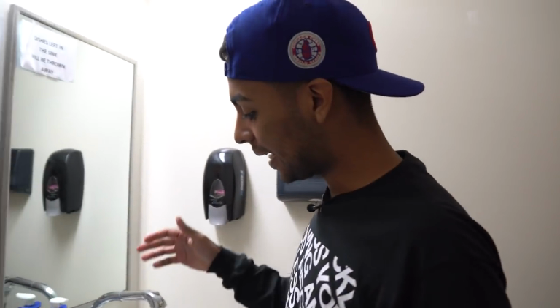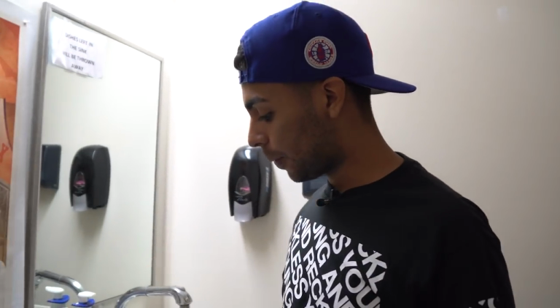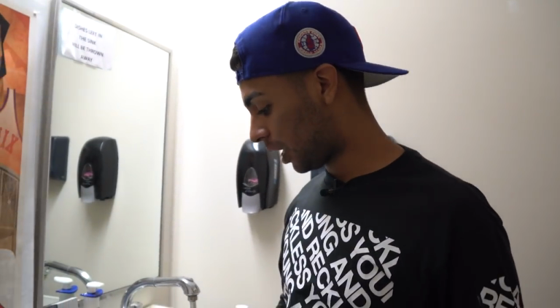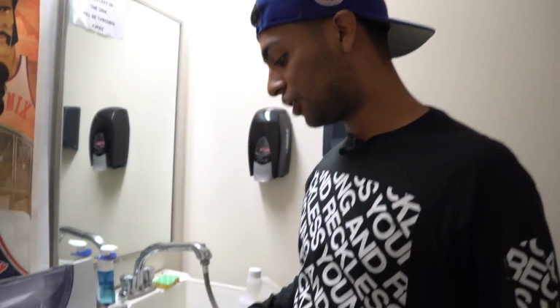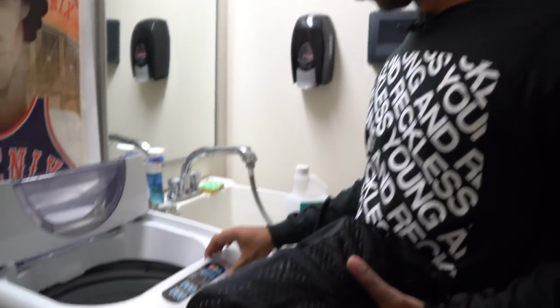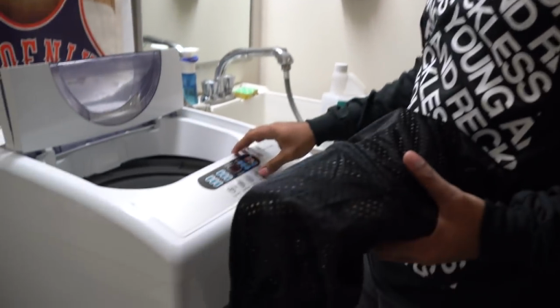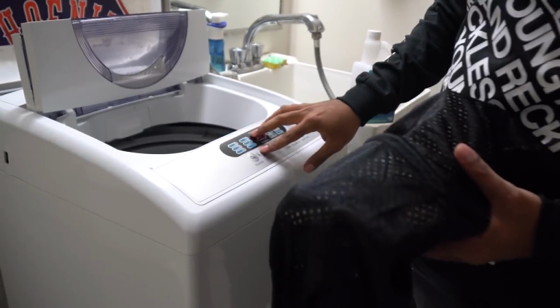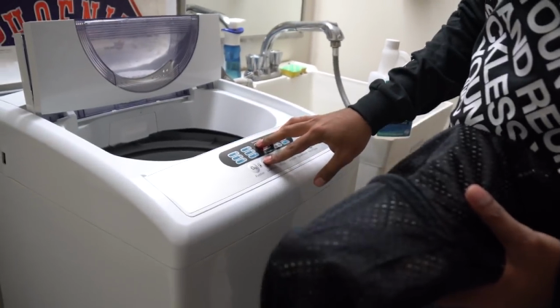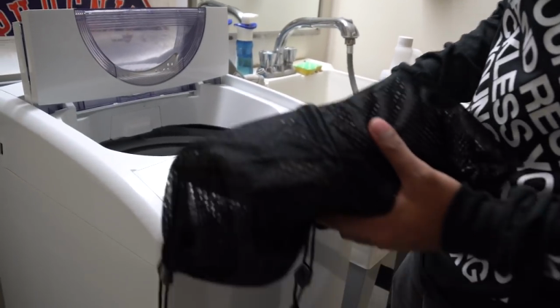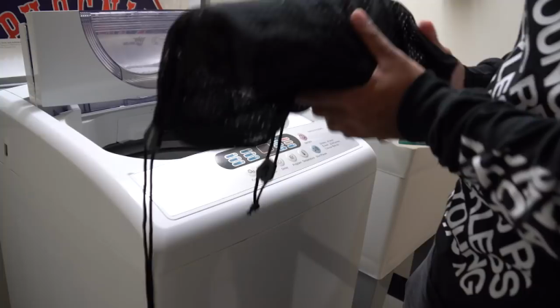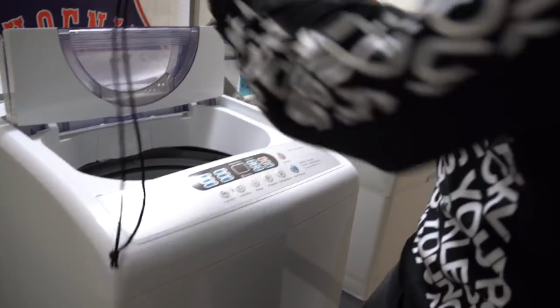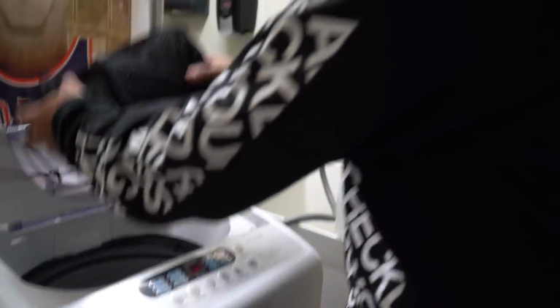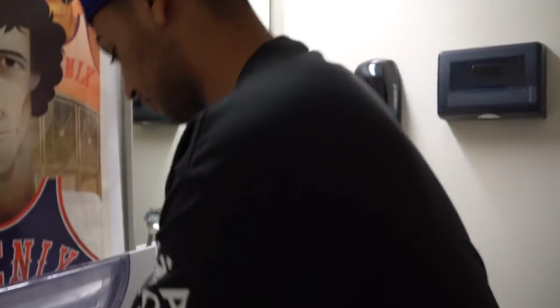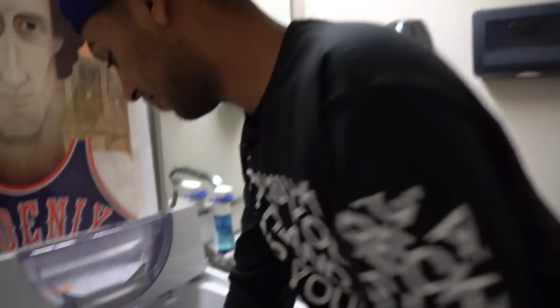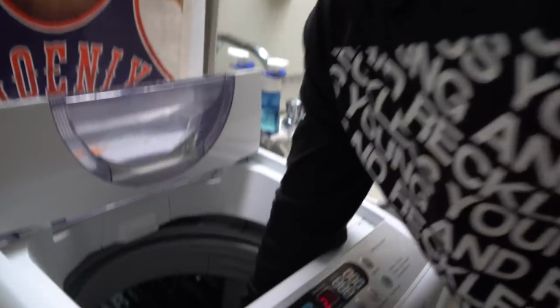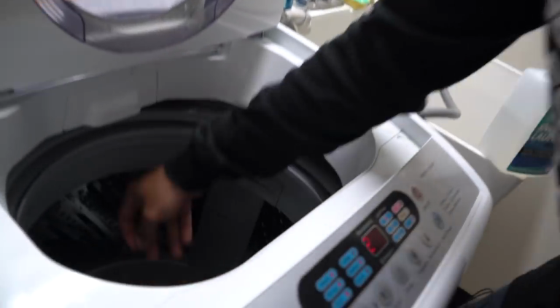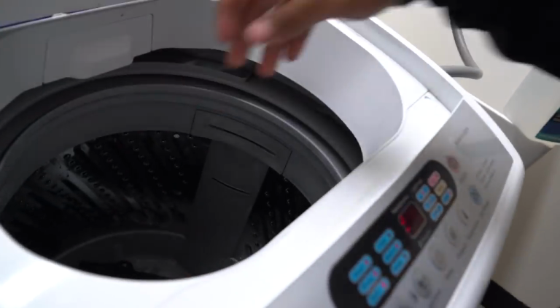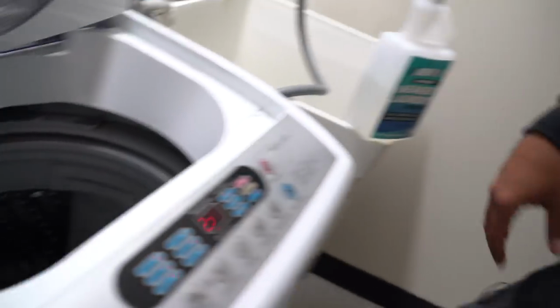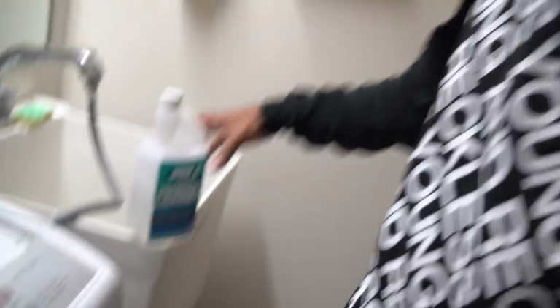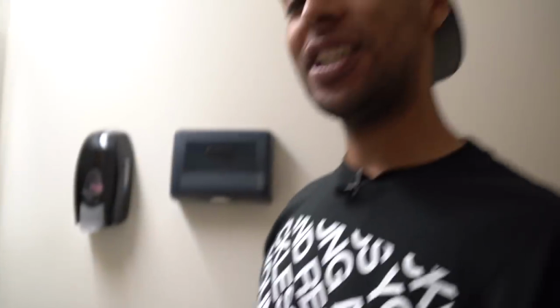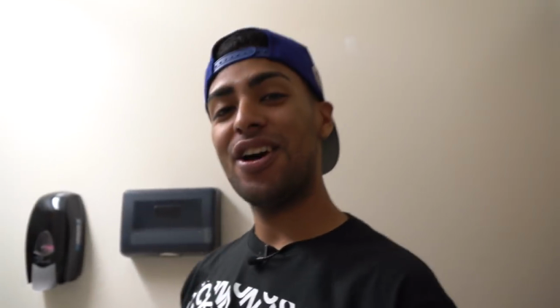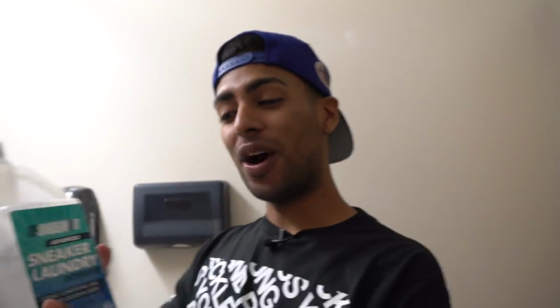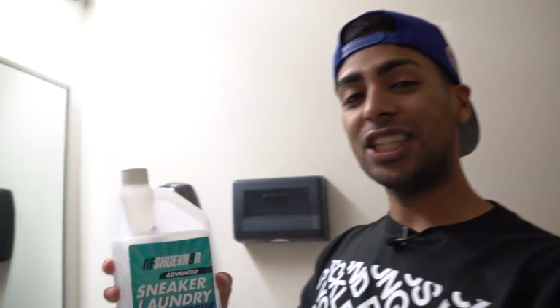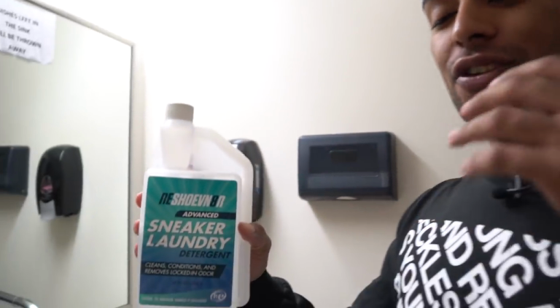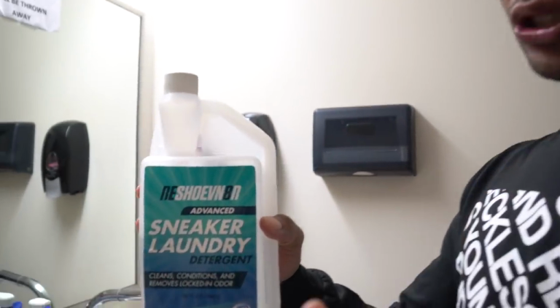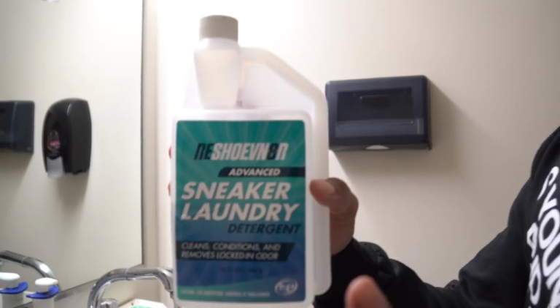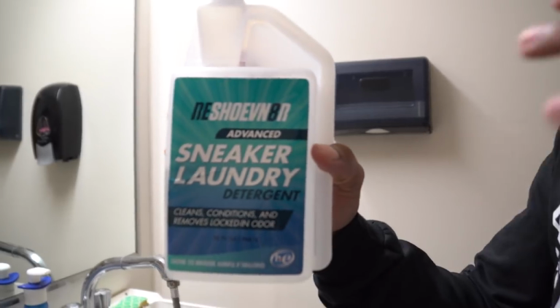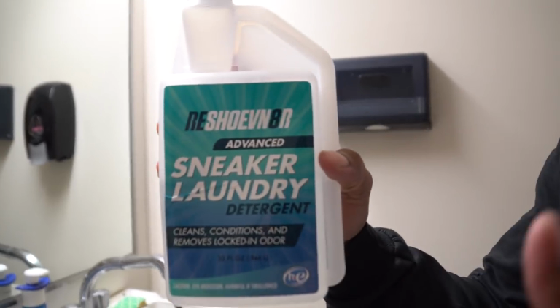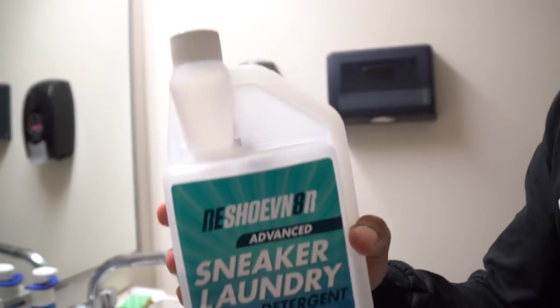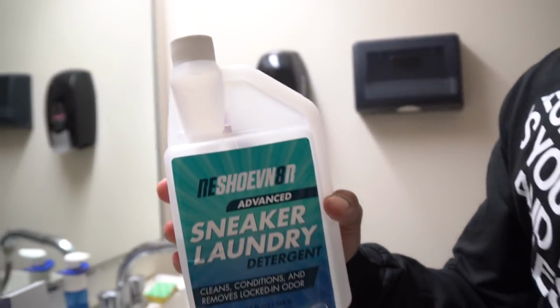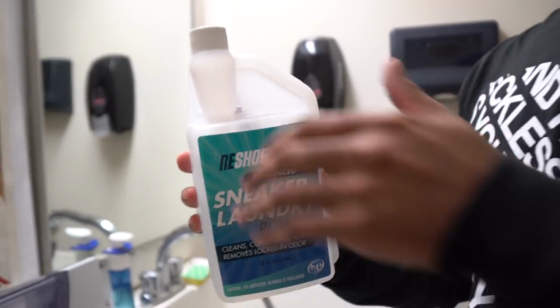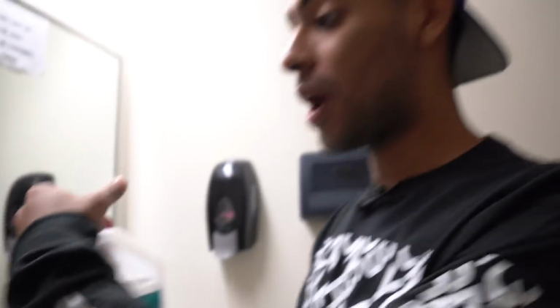As always, we're going to be using cold water with the regular cycle, and of course one ounce of our Rejuvenator single-iron detergent. This stuff works great.